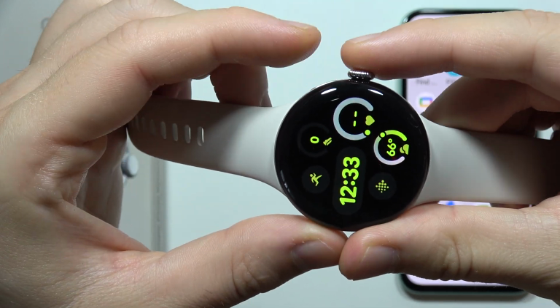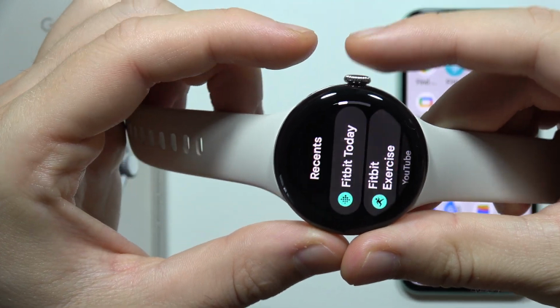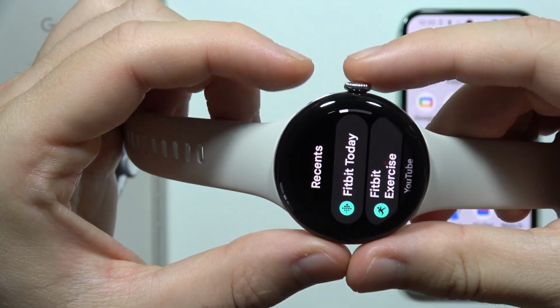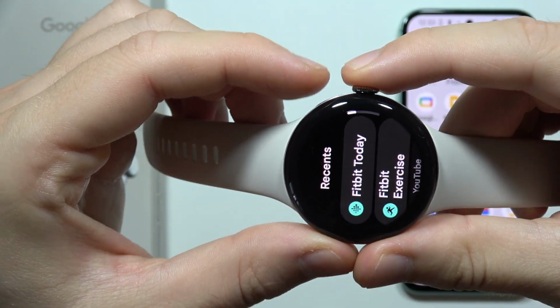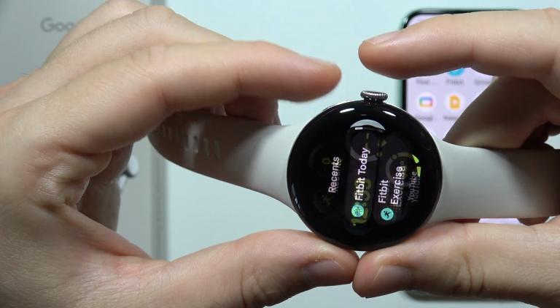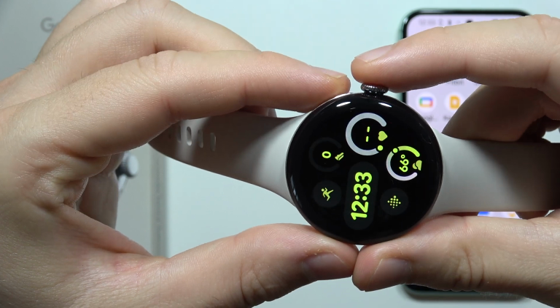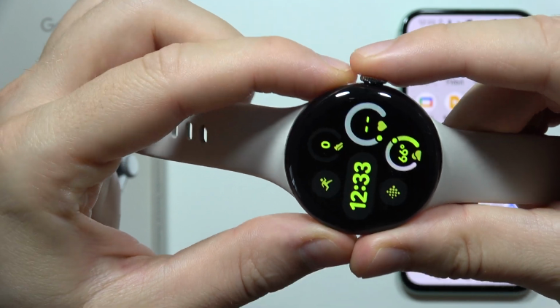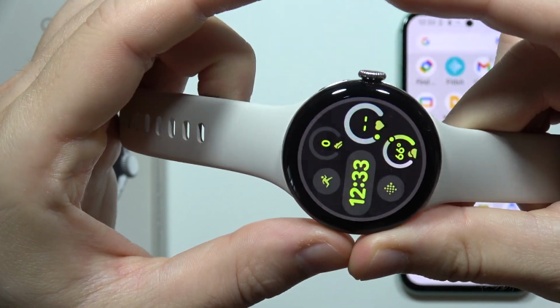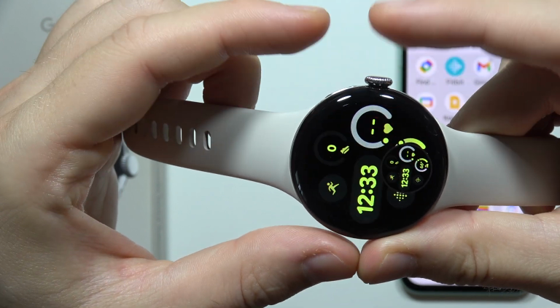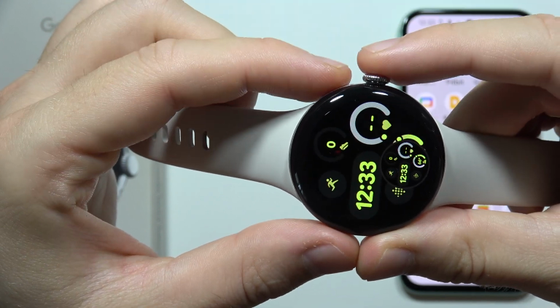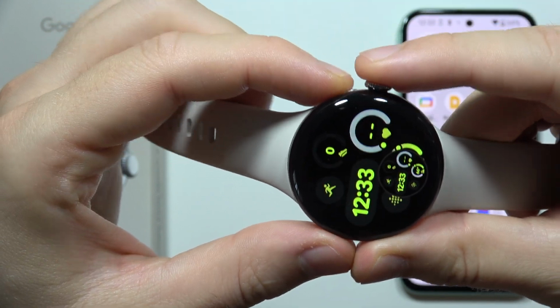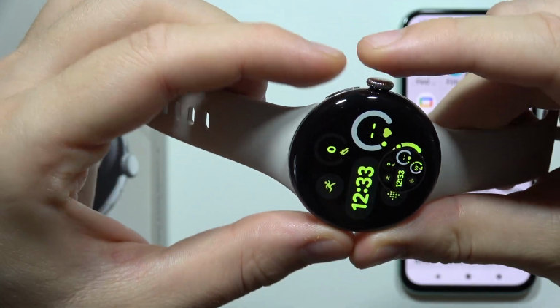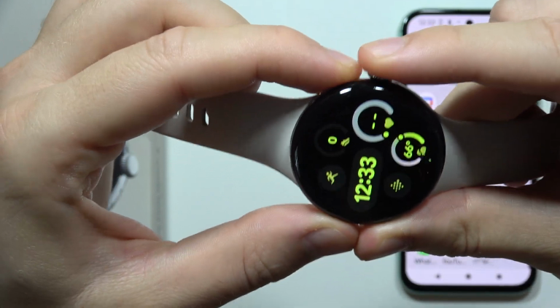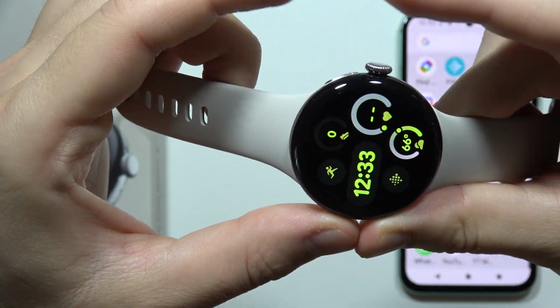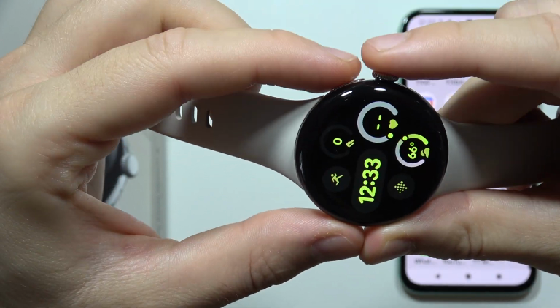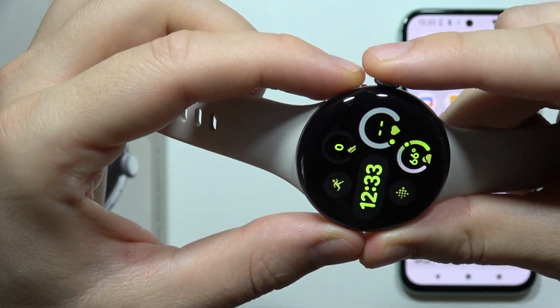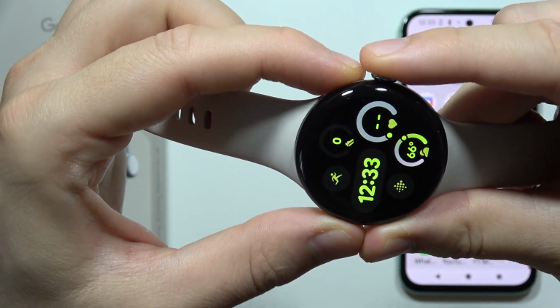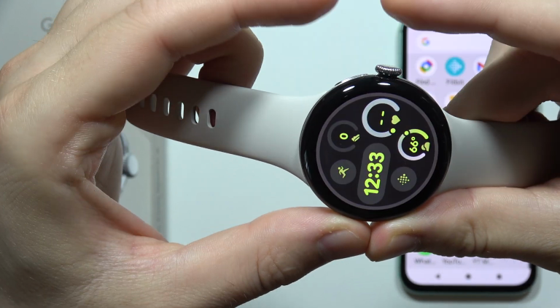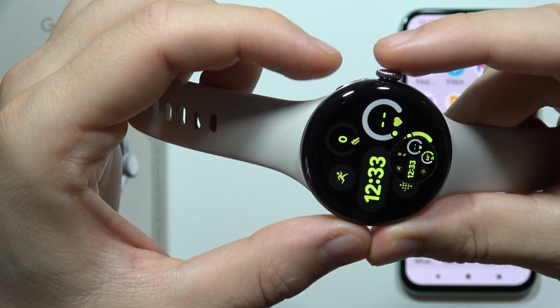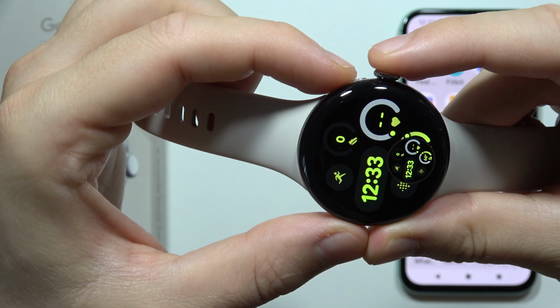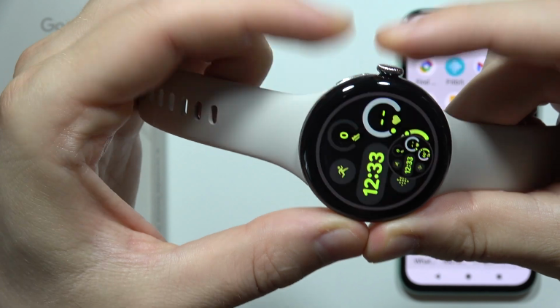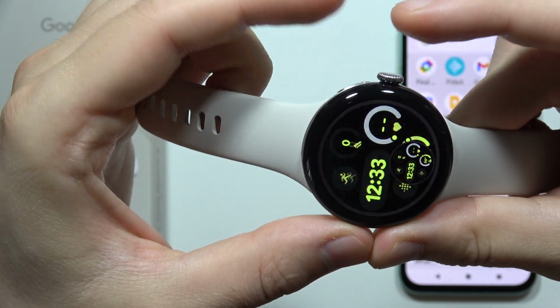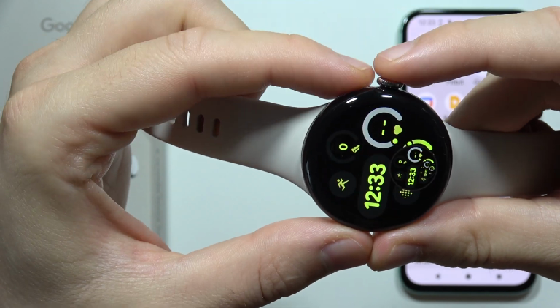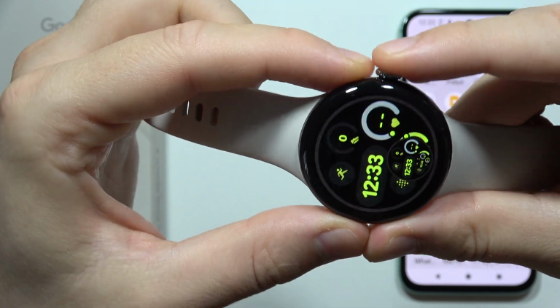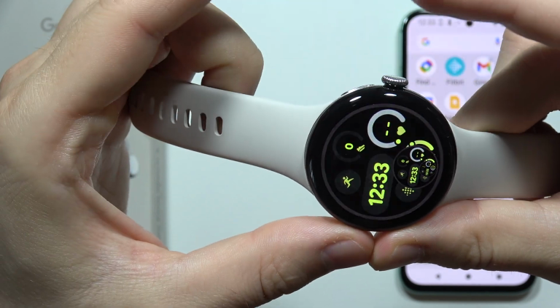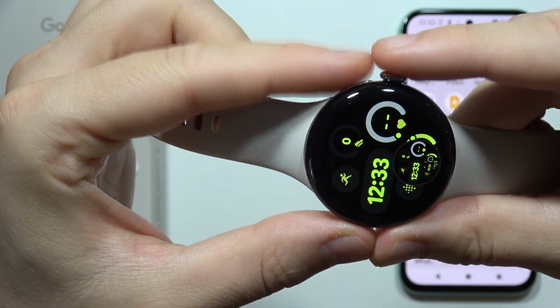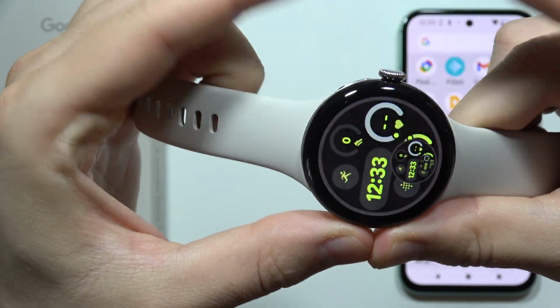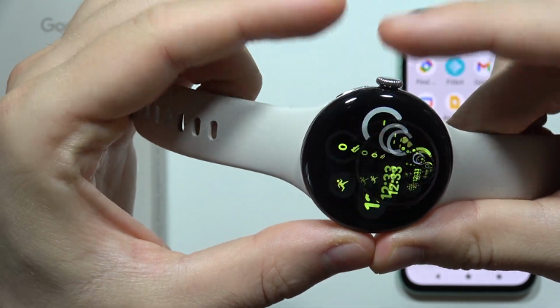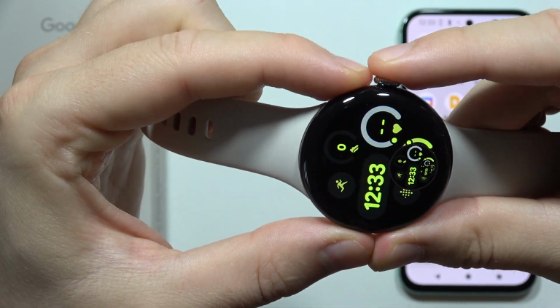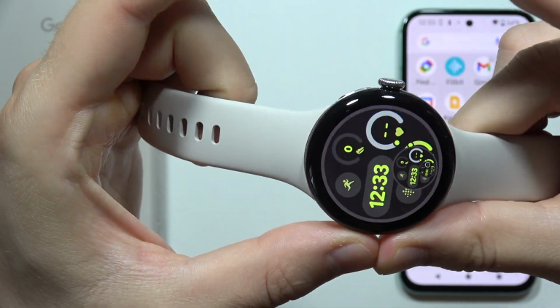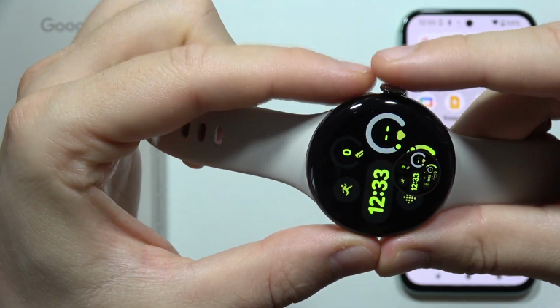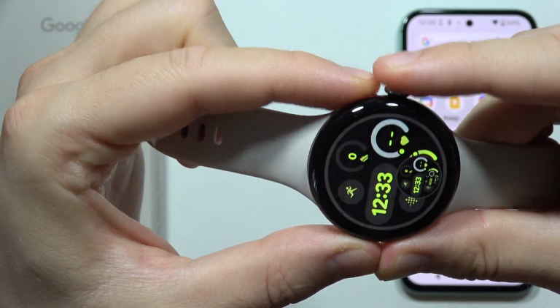You have to click on these two buttons at the same time. The screen will make a small animation and you will also feel a gentle vibration, and you can quickly make multiple screenshots.